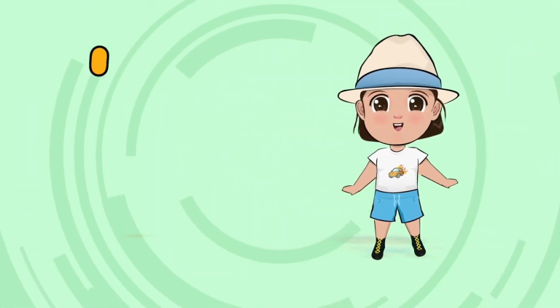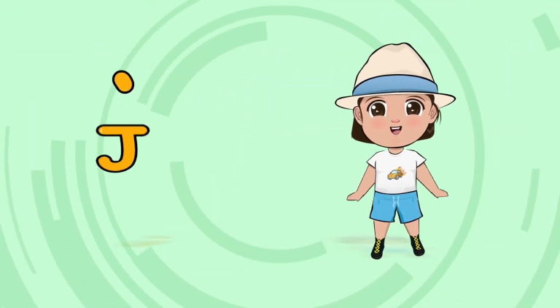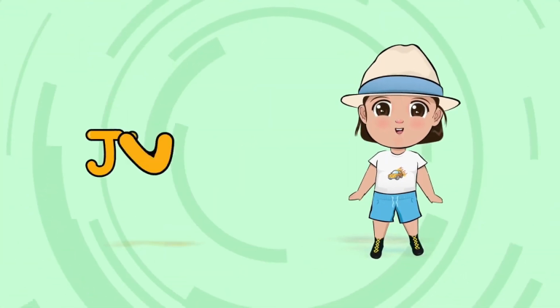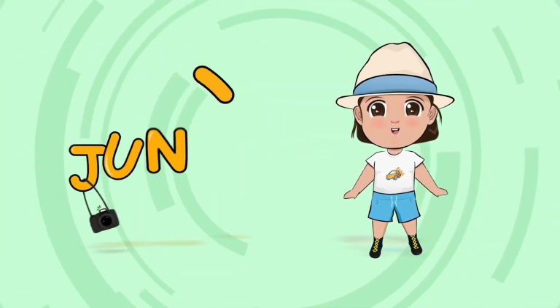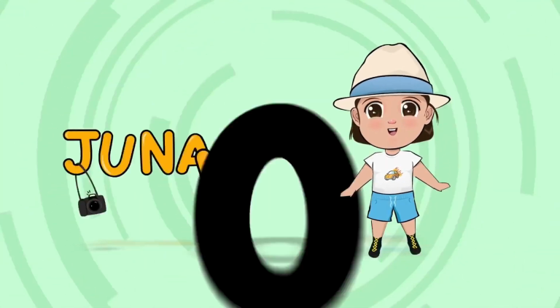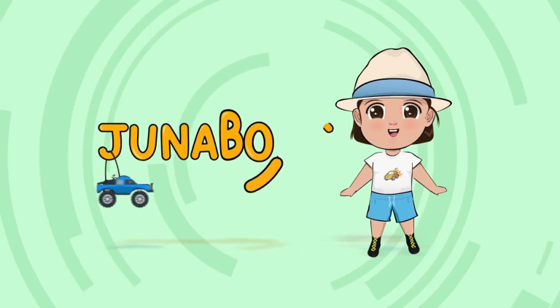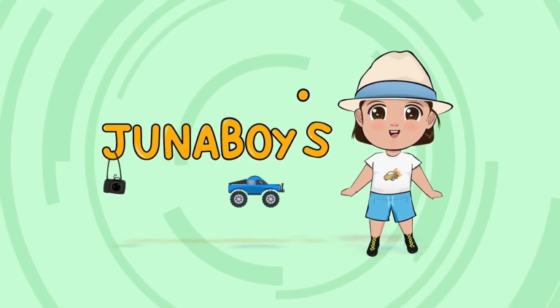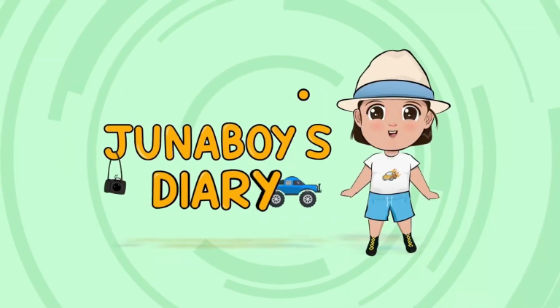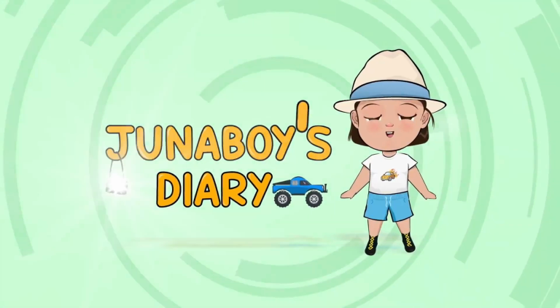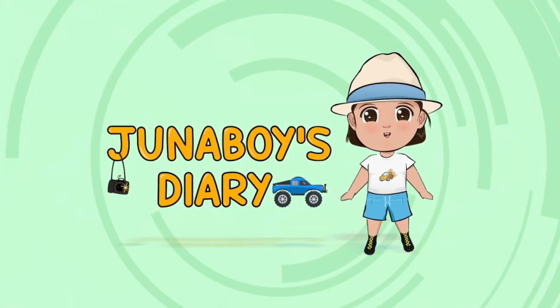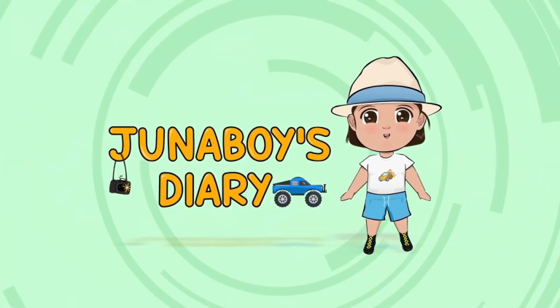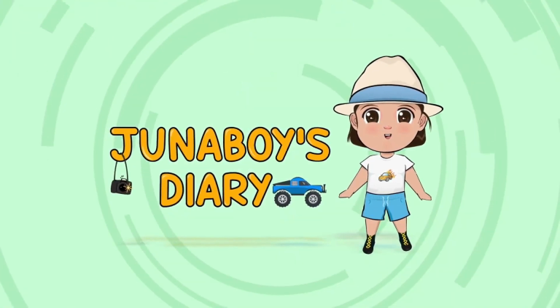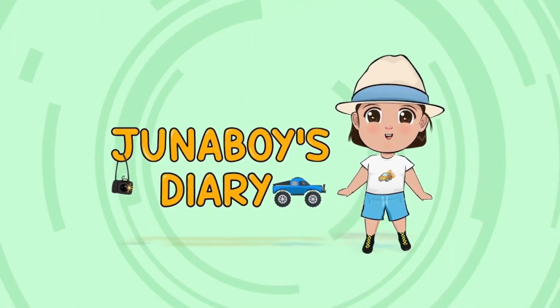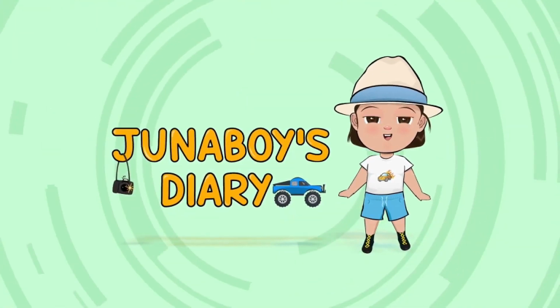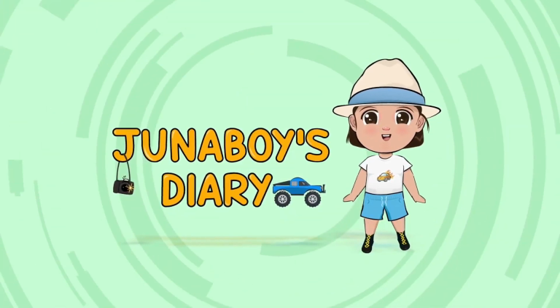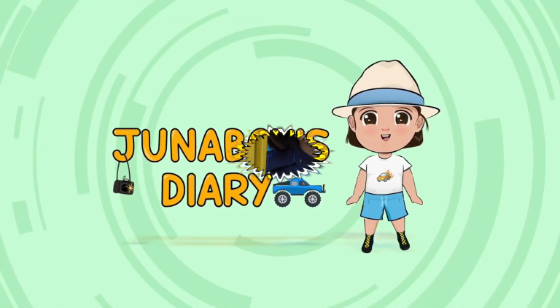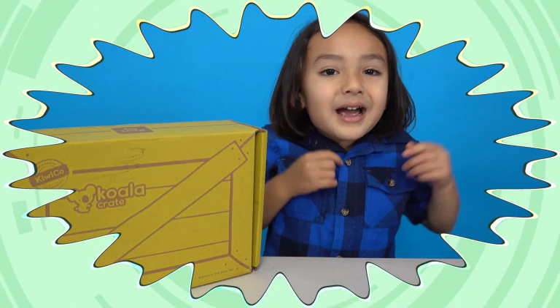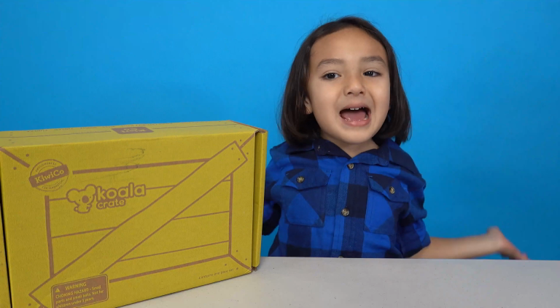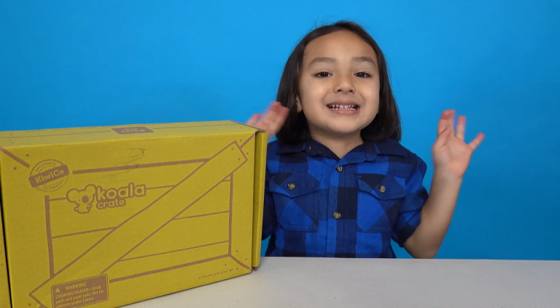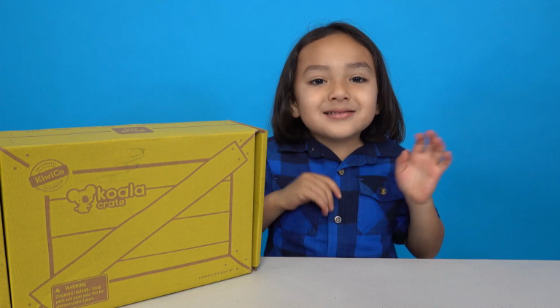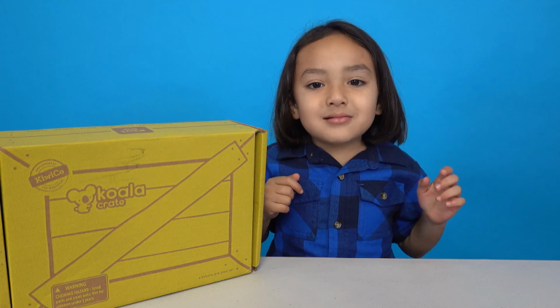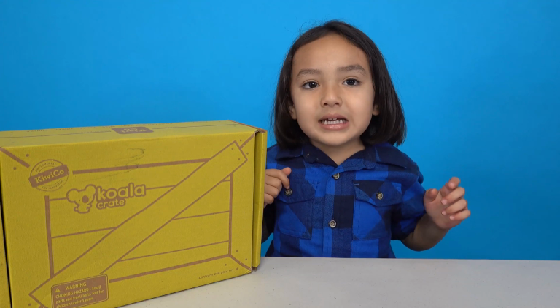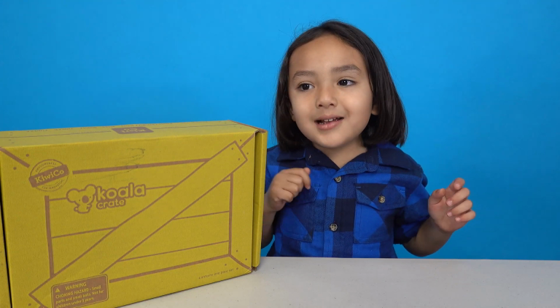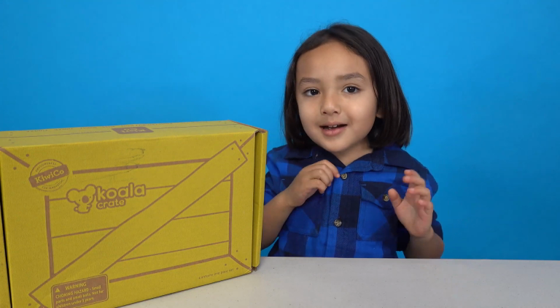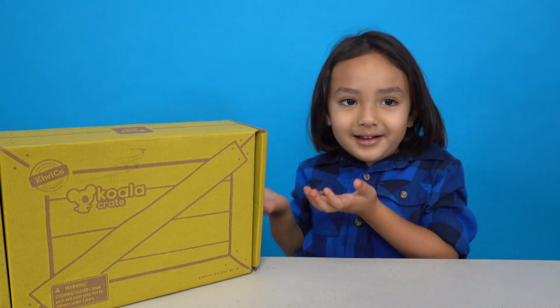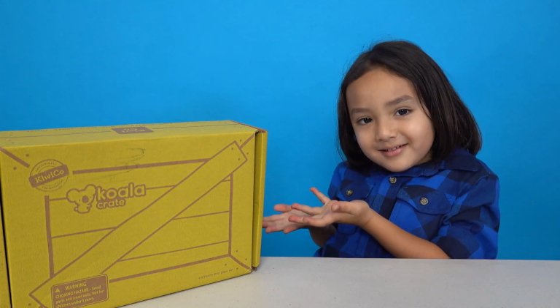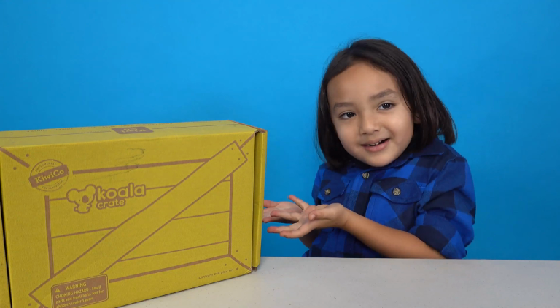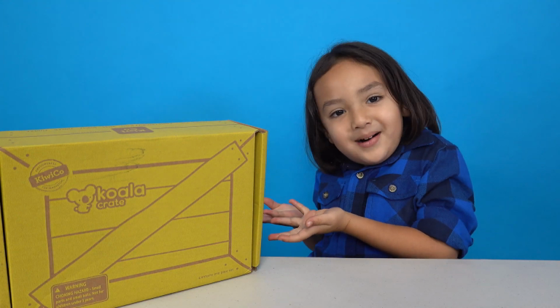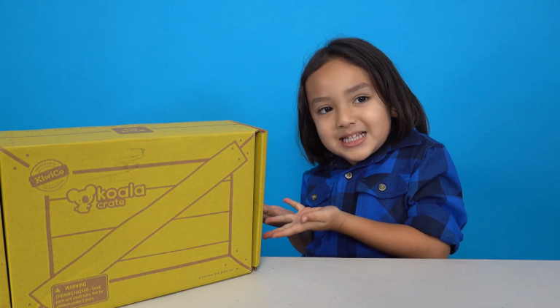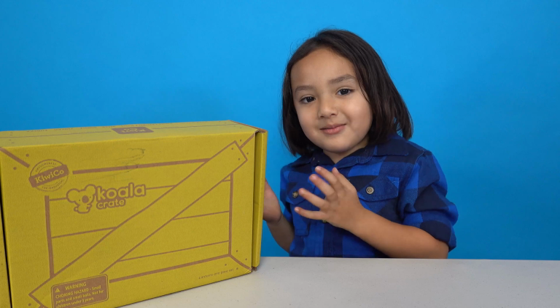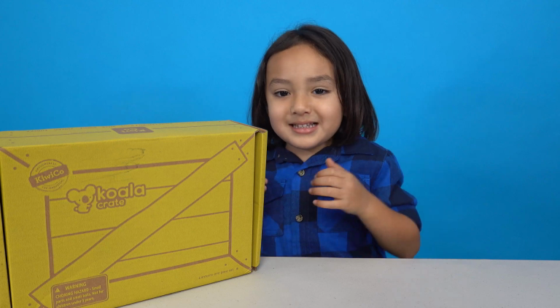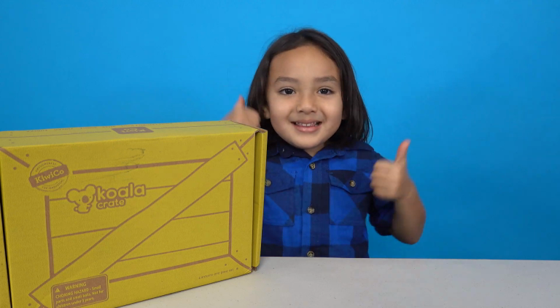Welcome to Junior's Boys Diary. Hi friends! Today I got another Koala box. Hooray!